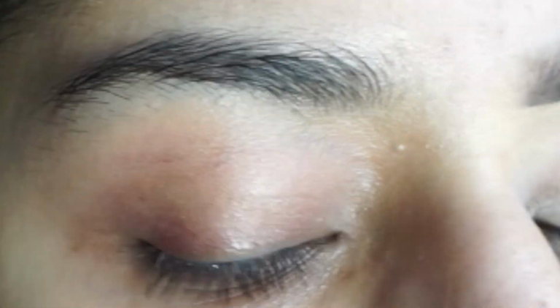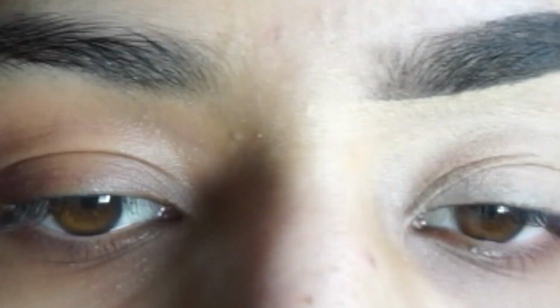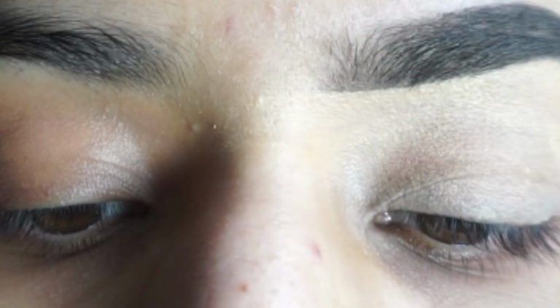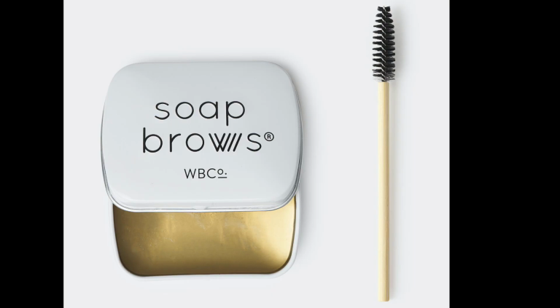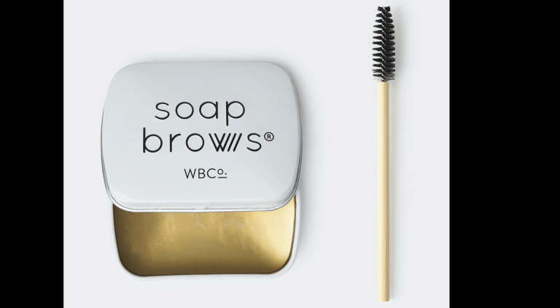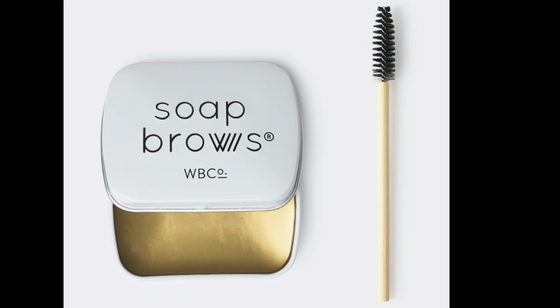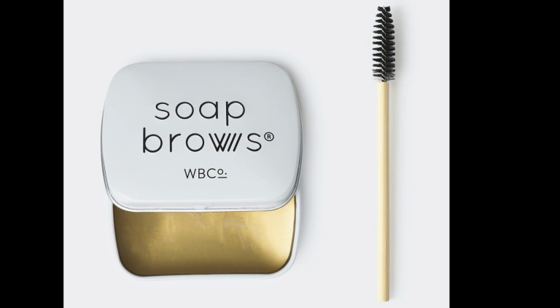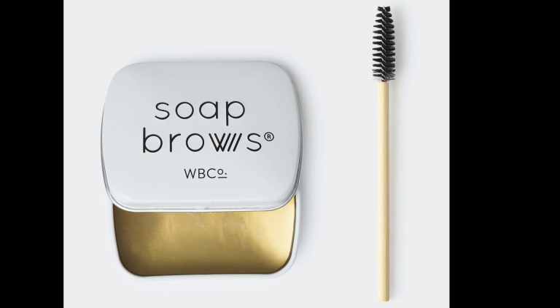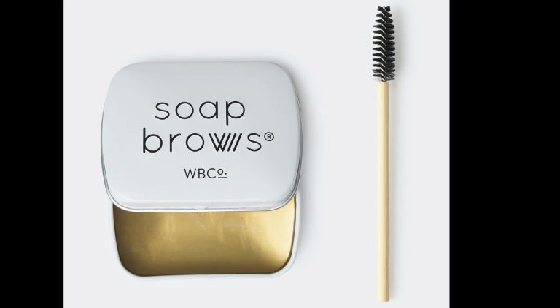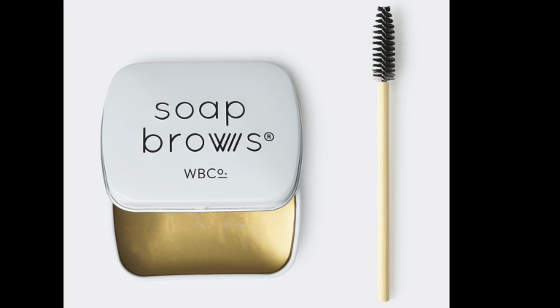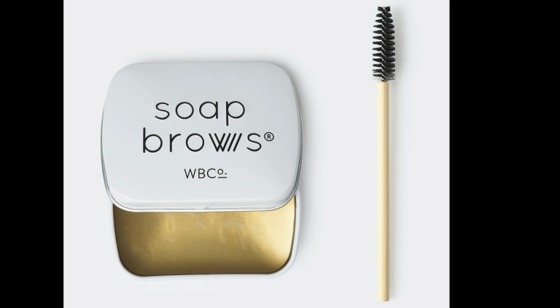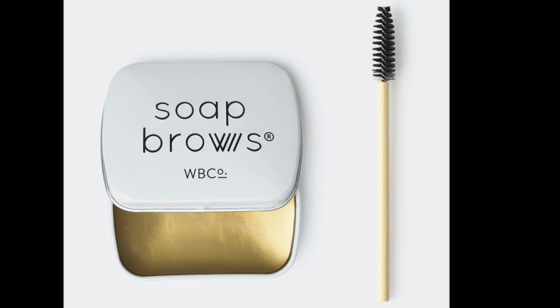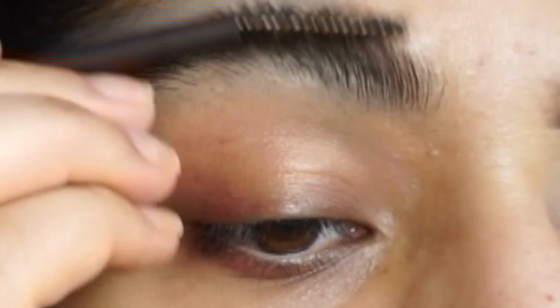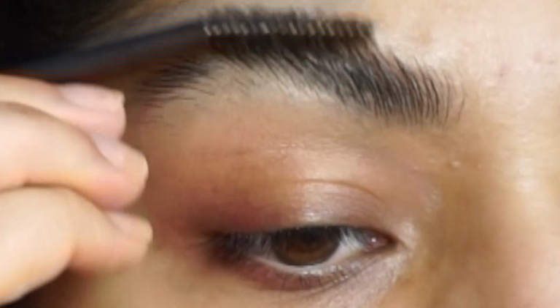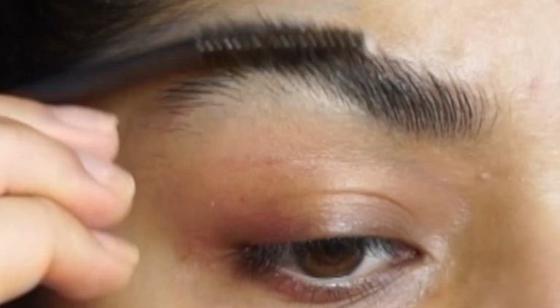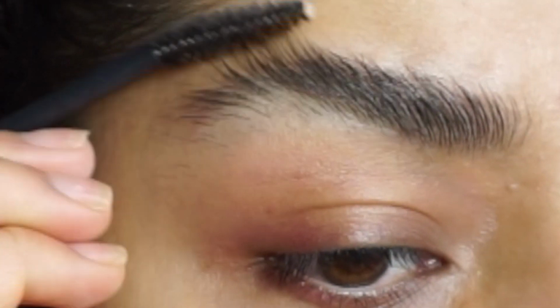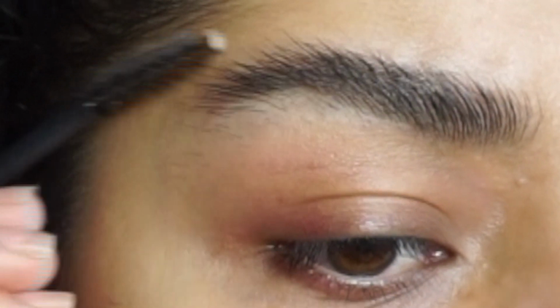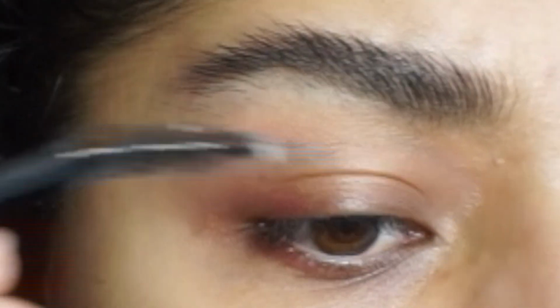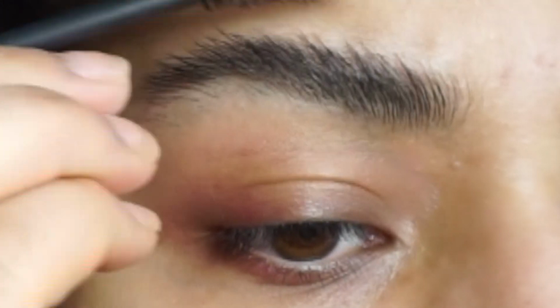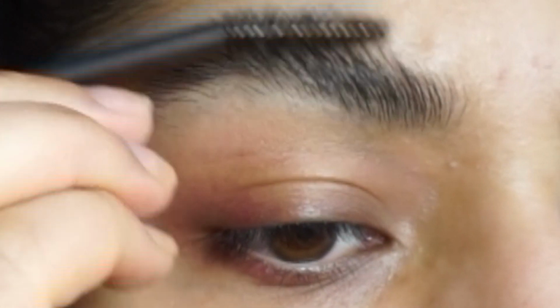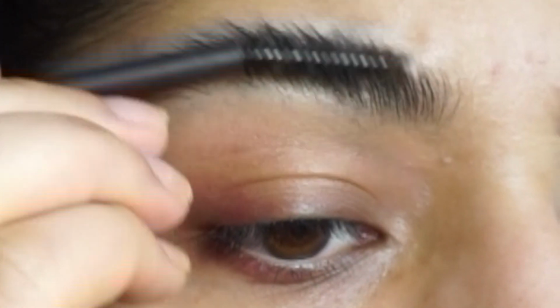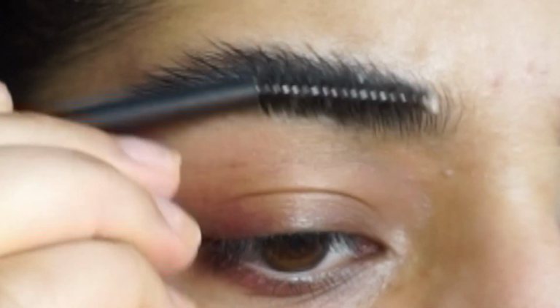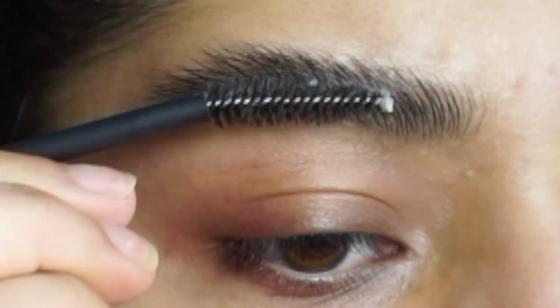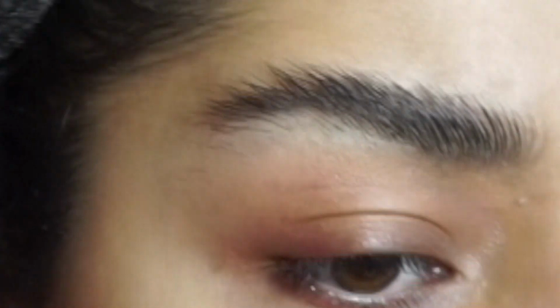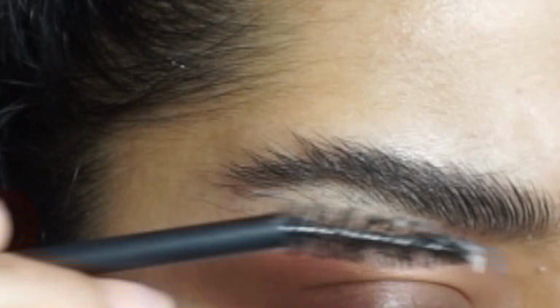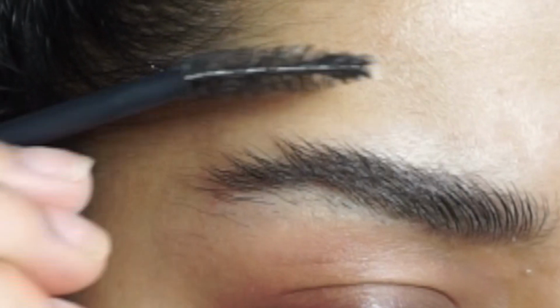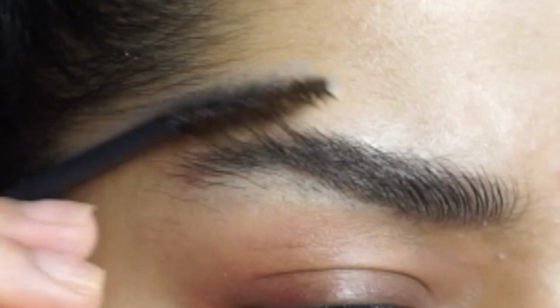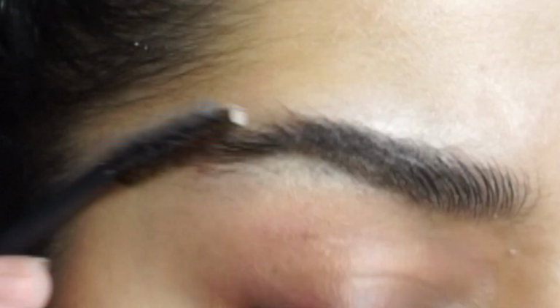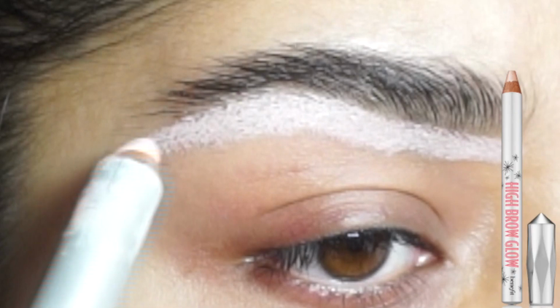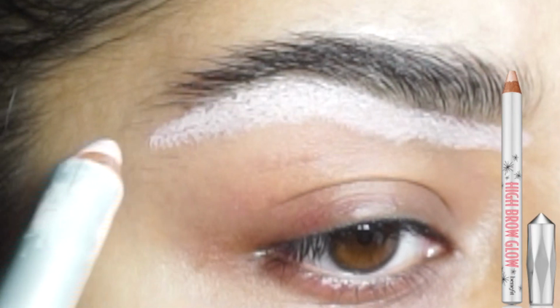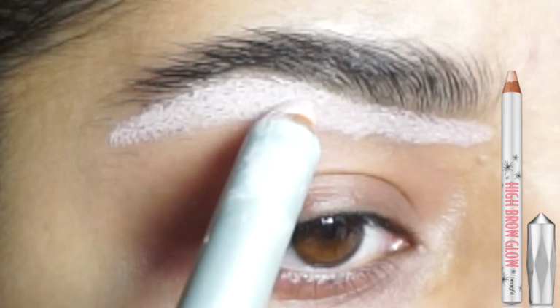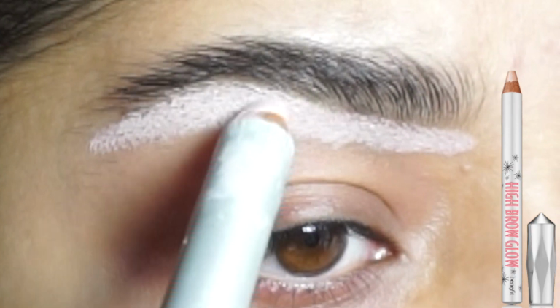Step one is to brush your brows with soap brows or any kind of soap. The reason why you should use soap is because it keeps the hair in place.